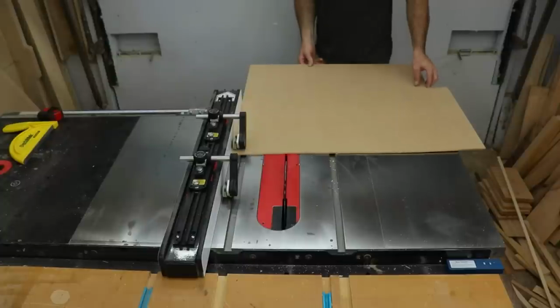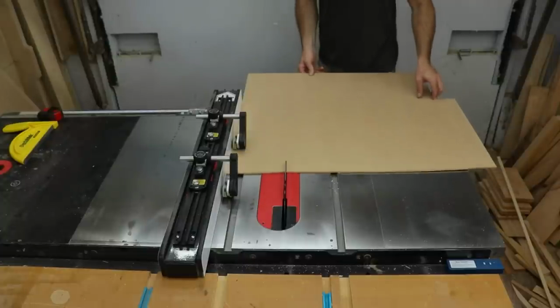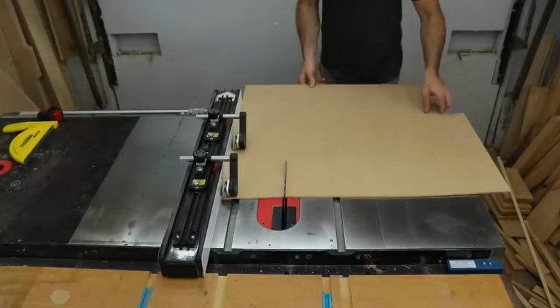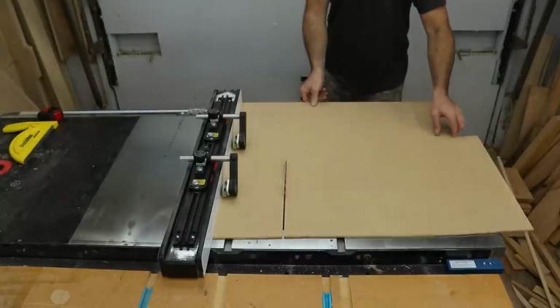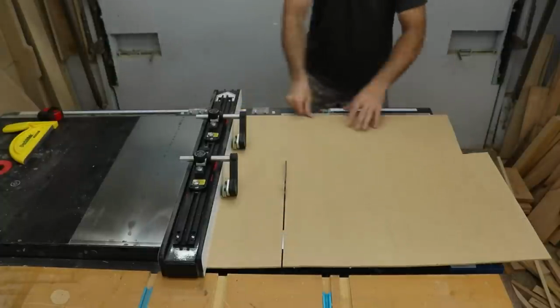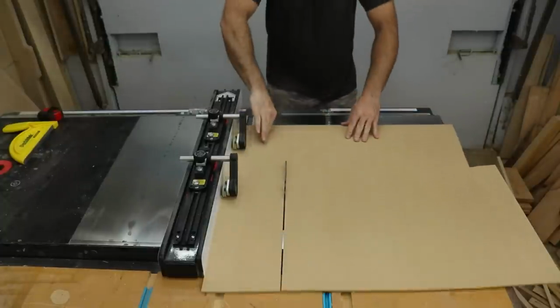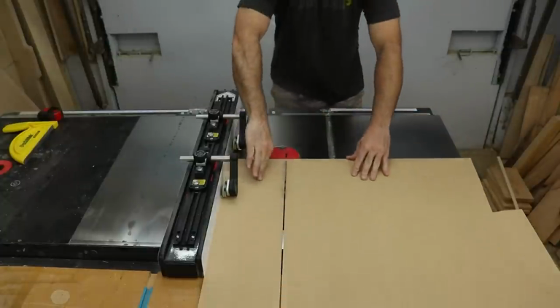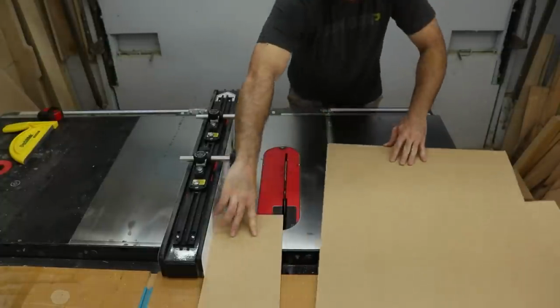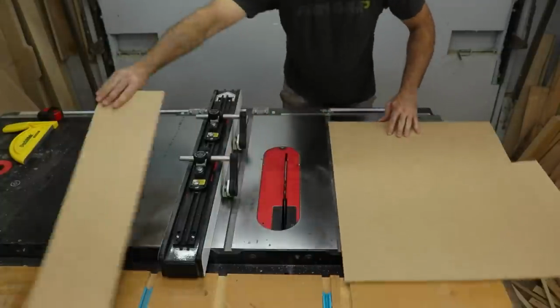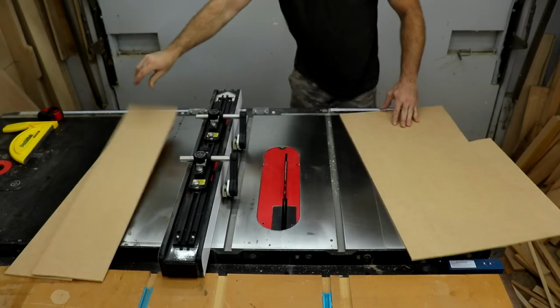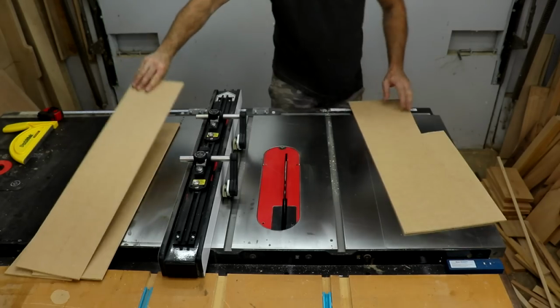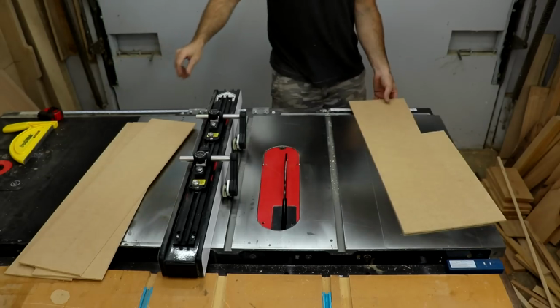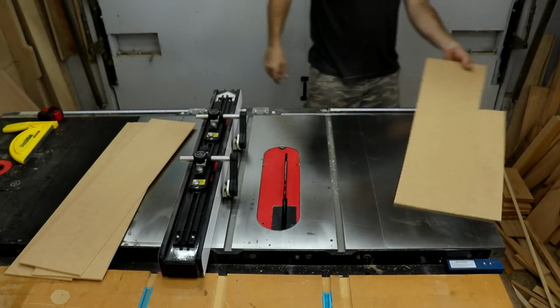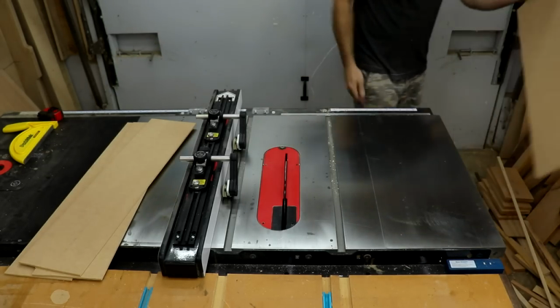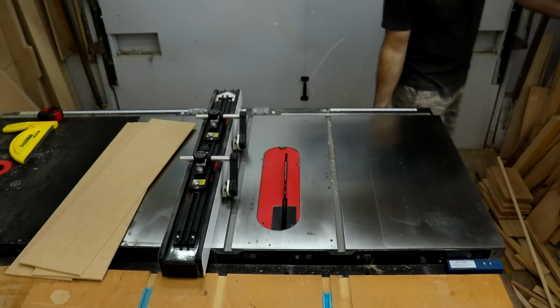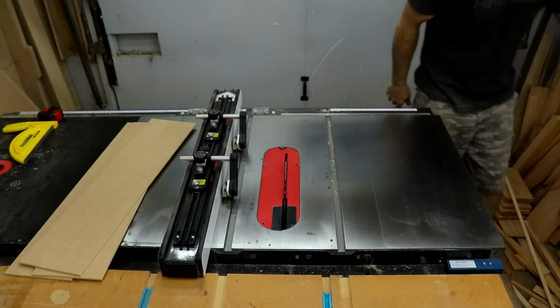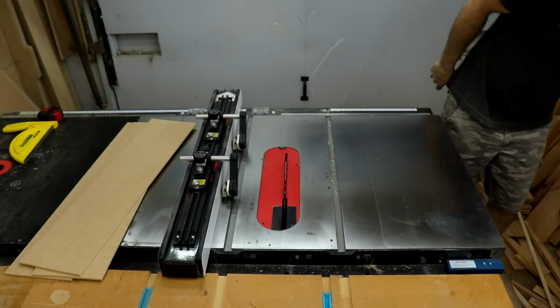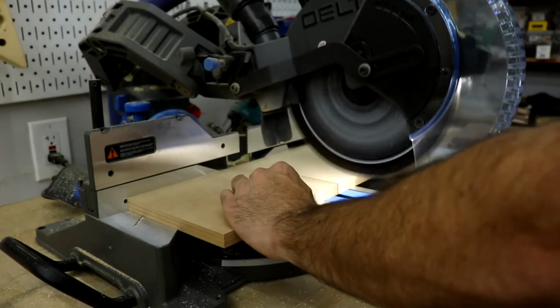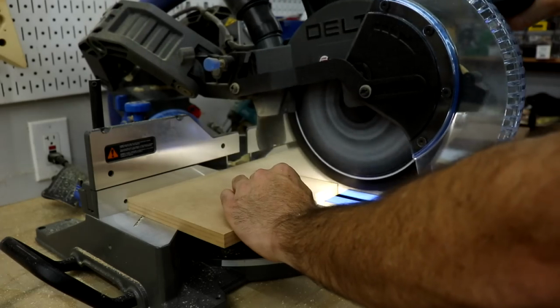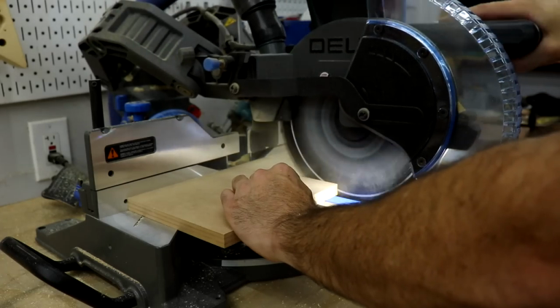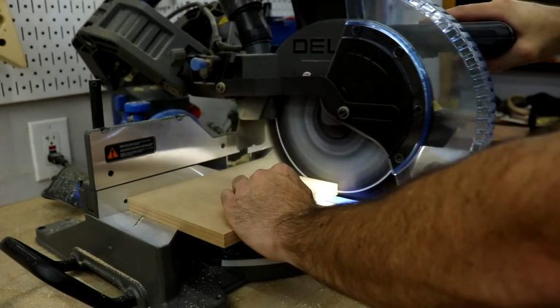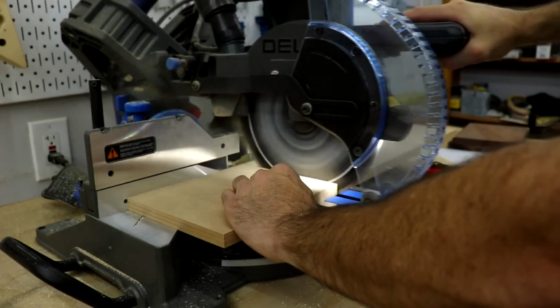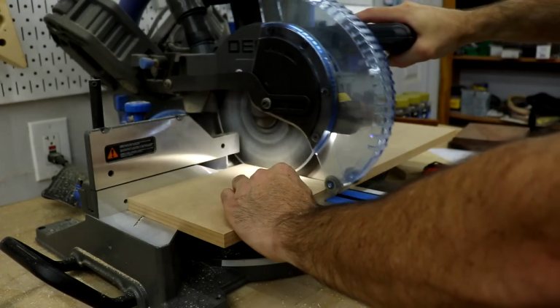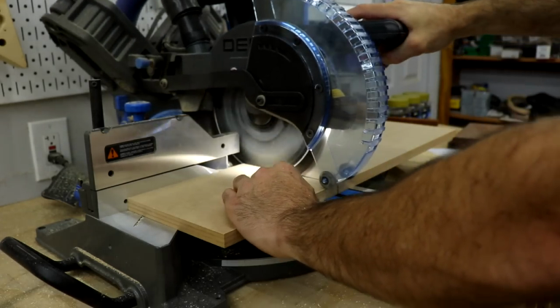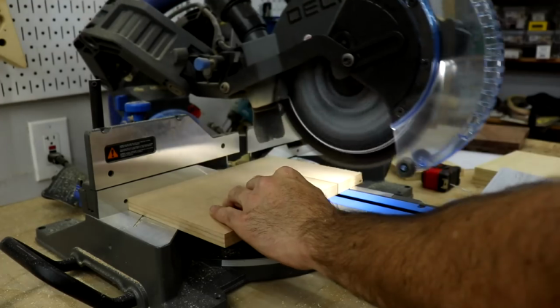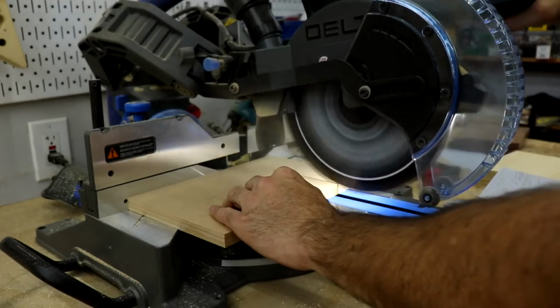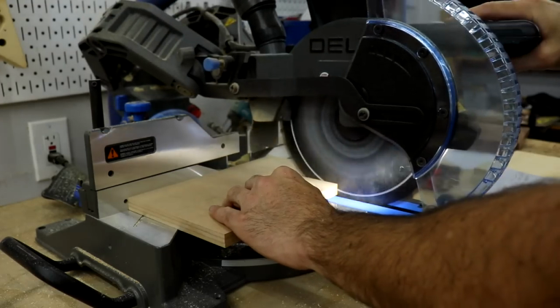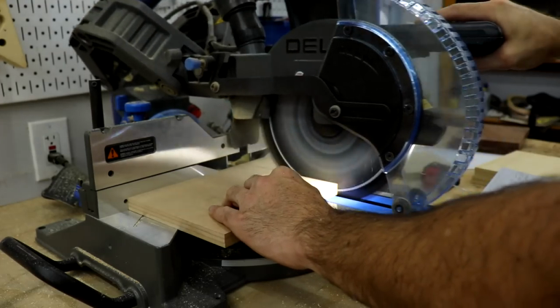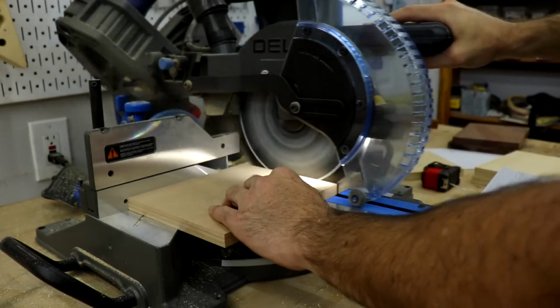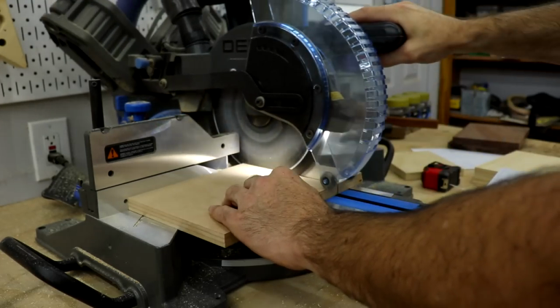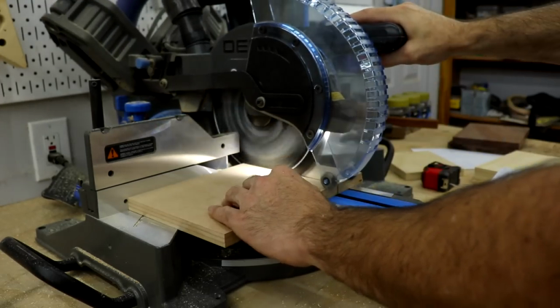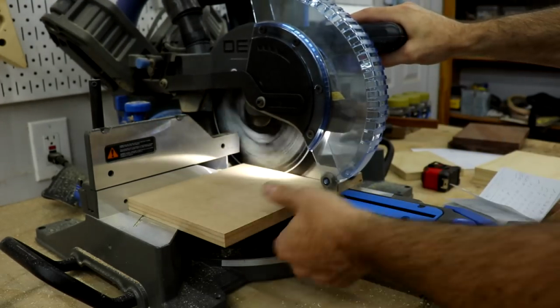All that was left to cut was the quarter inch MDF I was going to use for the sanding disc shelves. I used the same process at the table saw, but over at the miter saw I stacked them to cut three at a time. It was much more efficient that way and makes the cuts much more consistent.